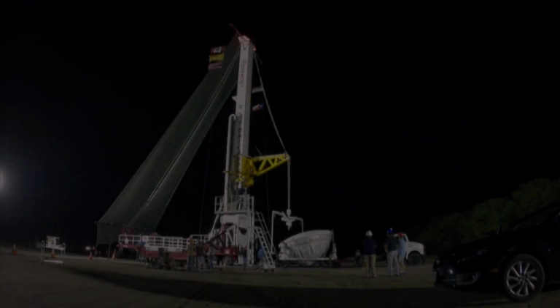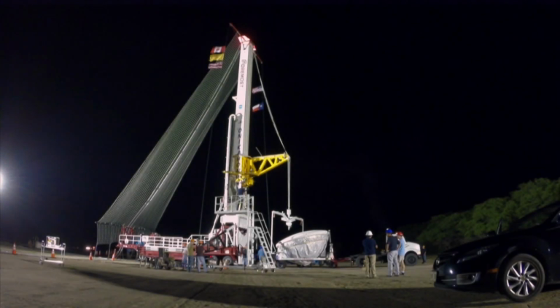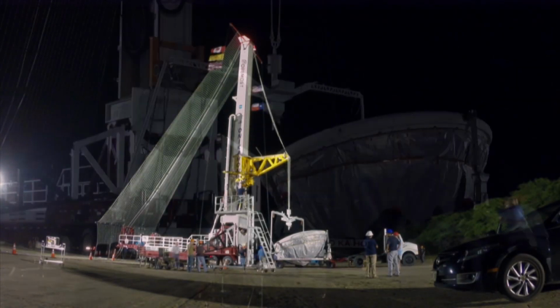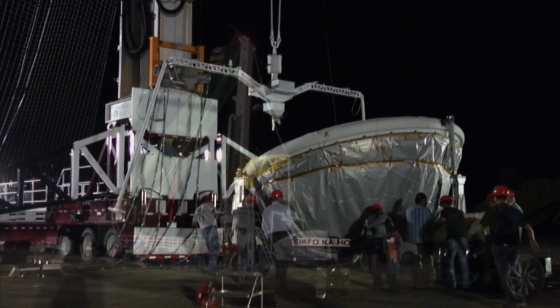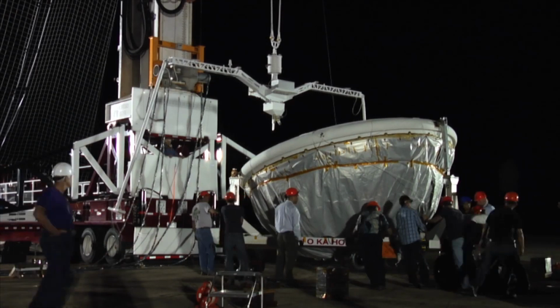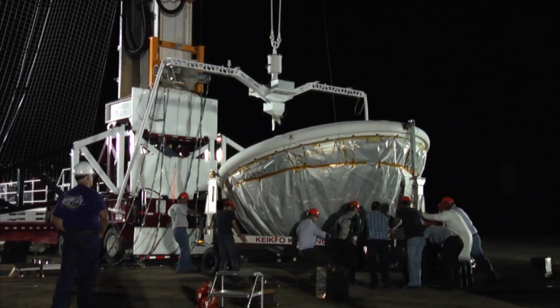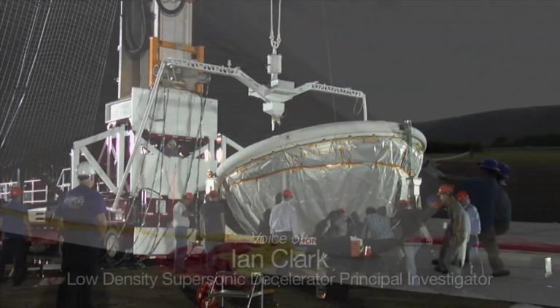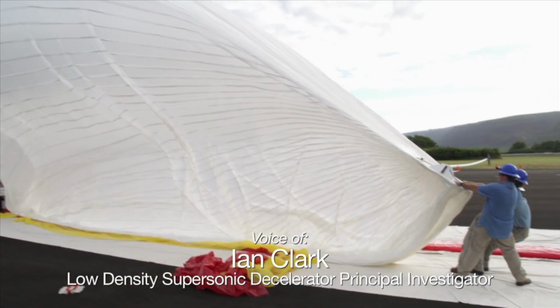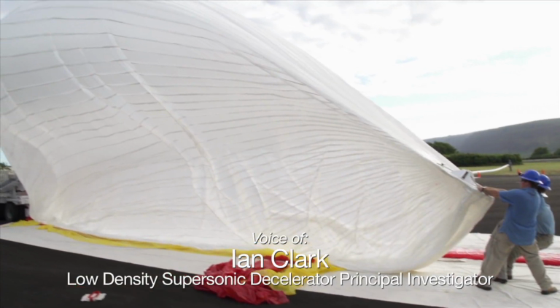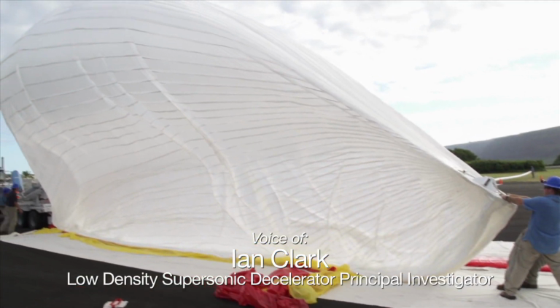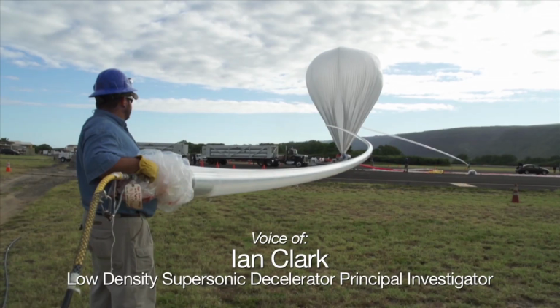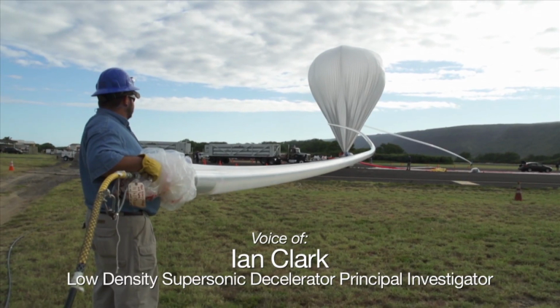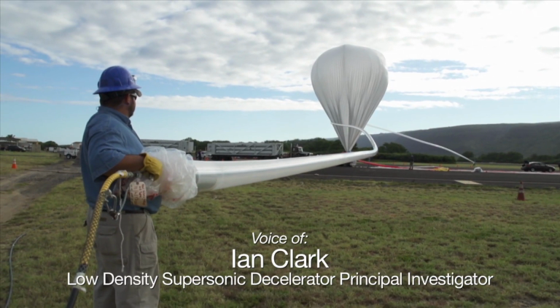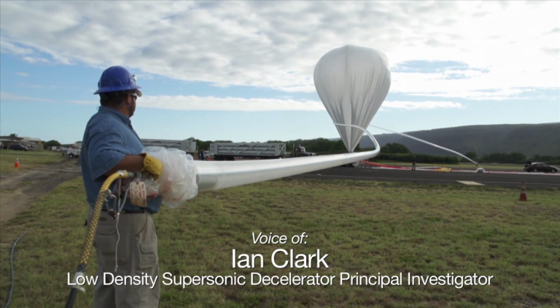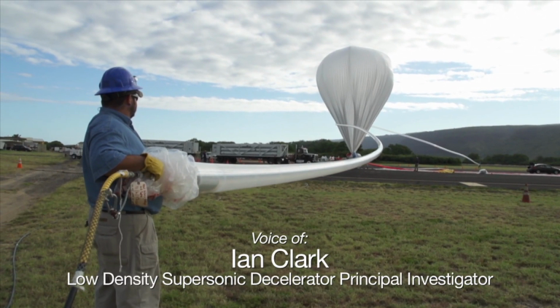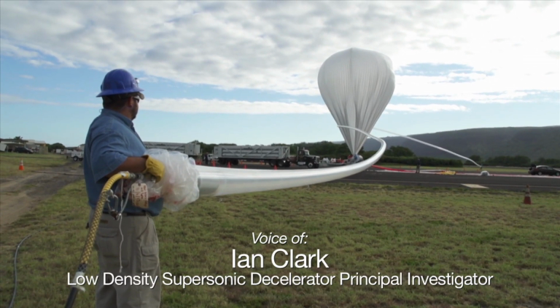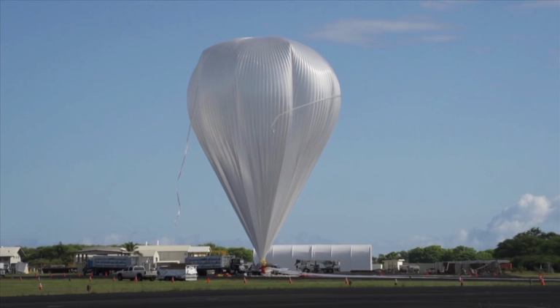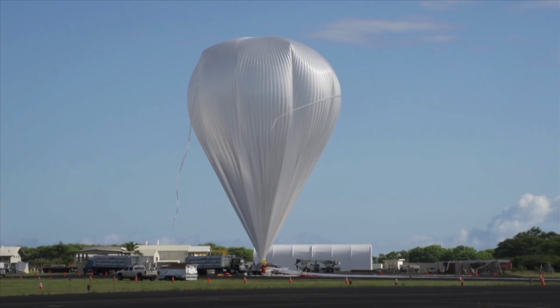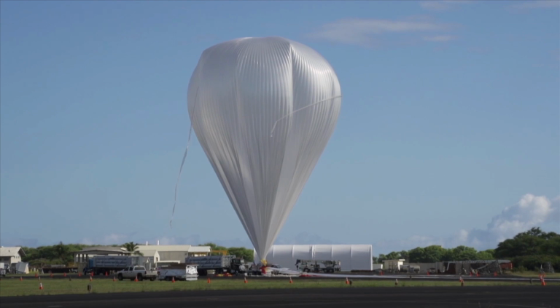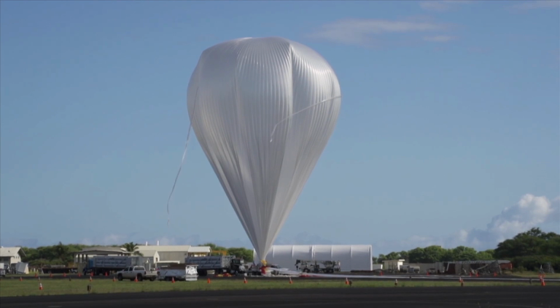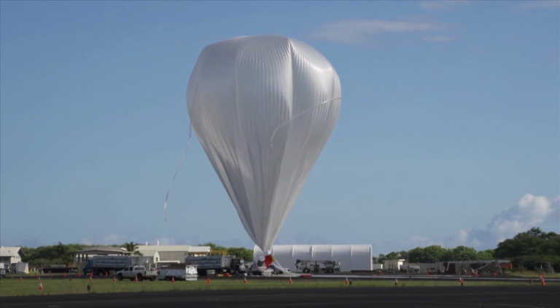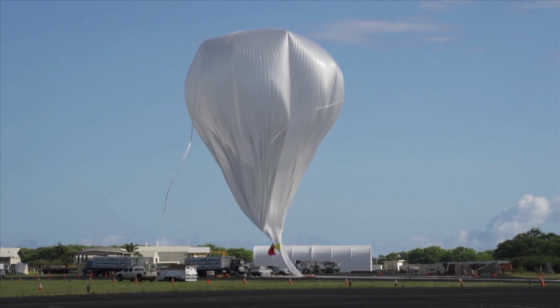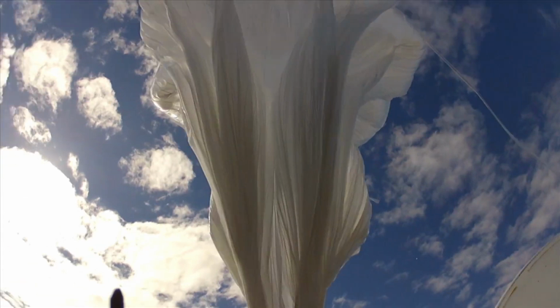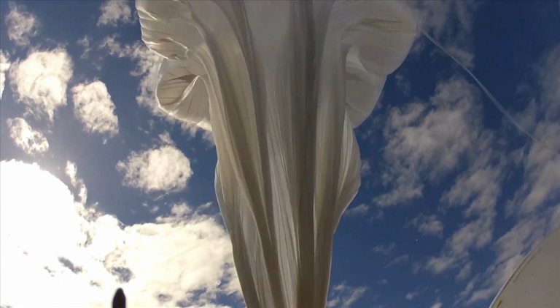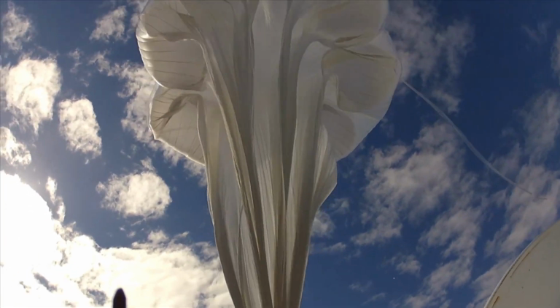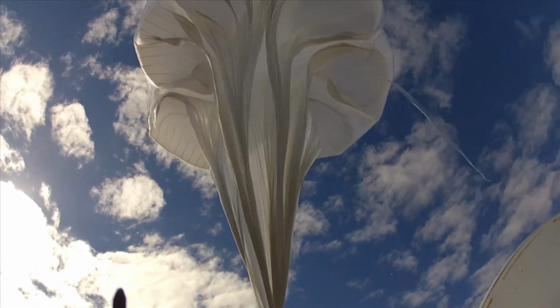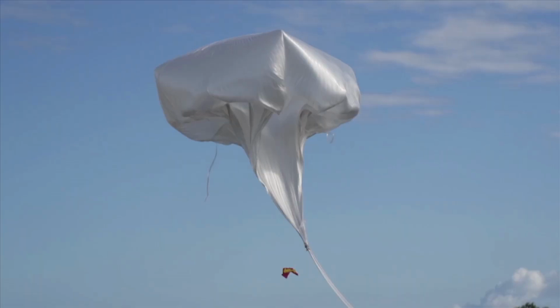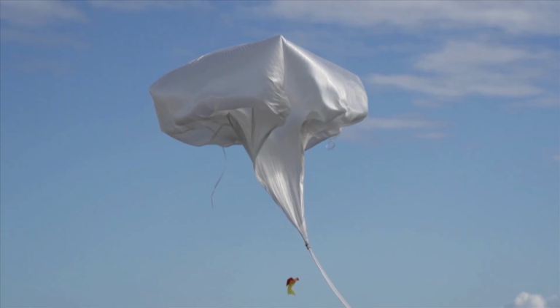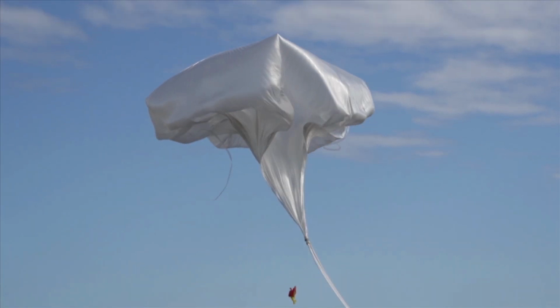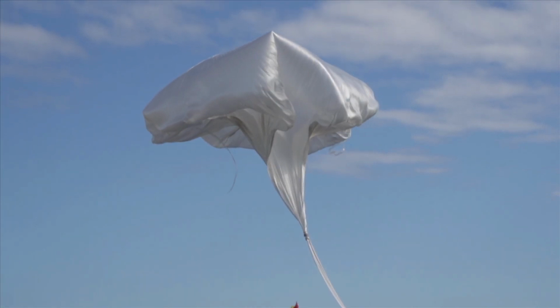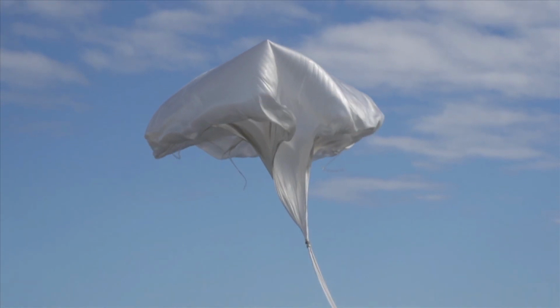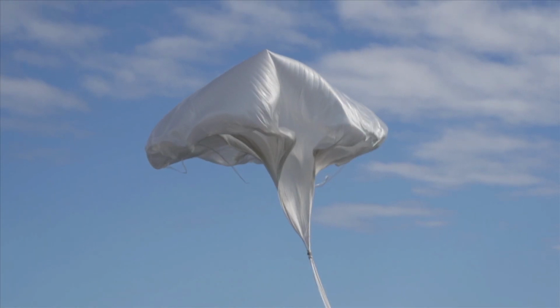On June 28th, NASA's Low Density Supersonic Accelerator Project conducted the first shakeout flight of a new way of testing technologies that will one day be used to land heavier, more massive payloads on the surface of Mars.